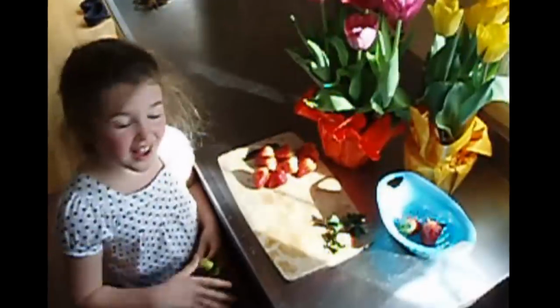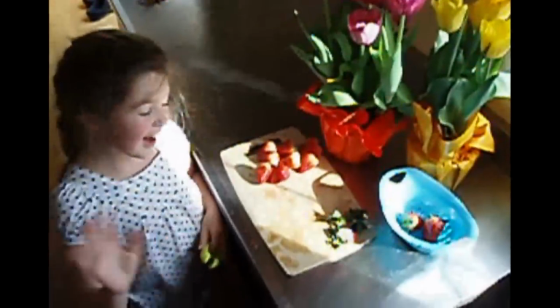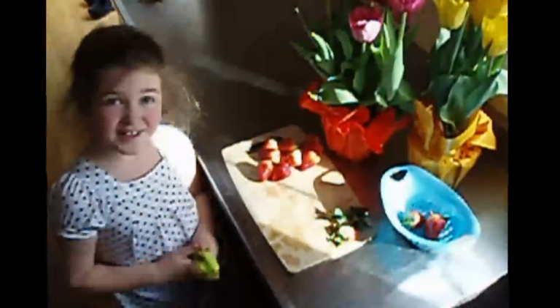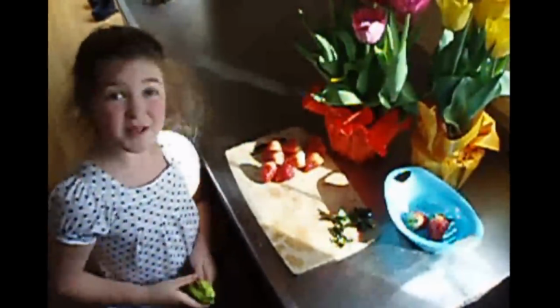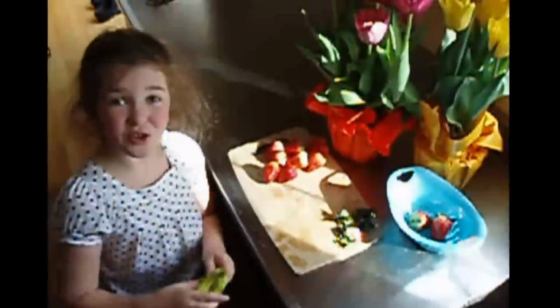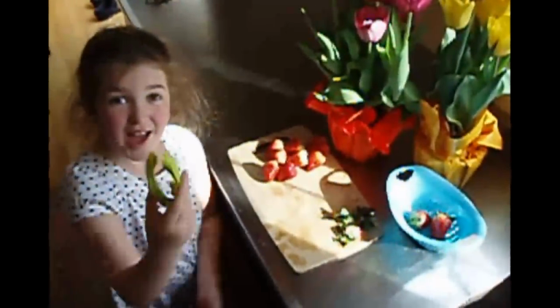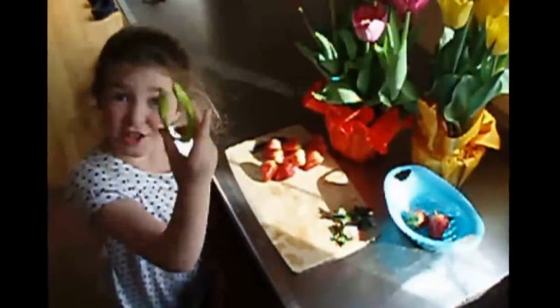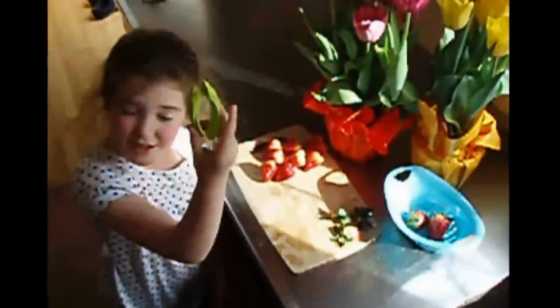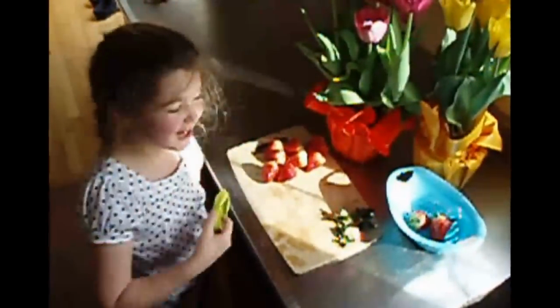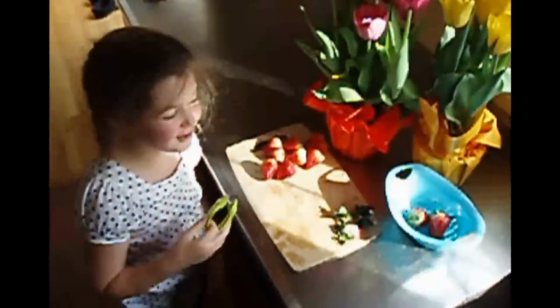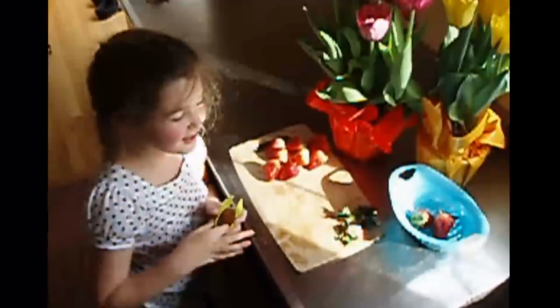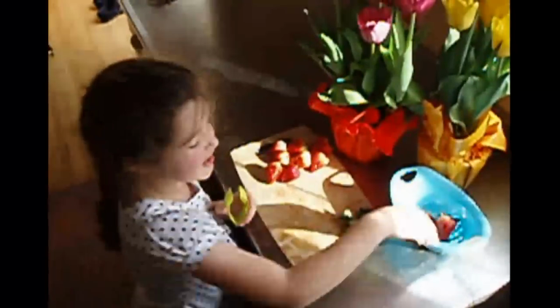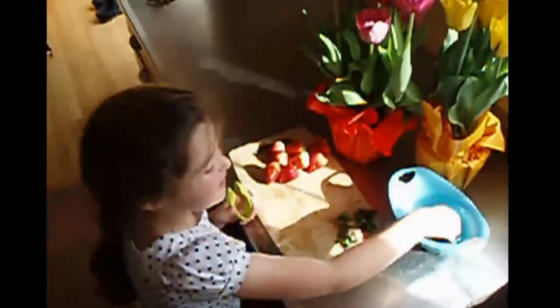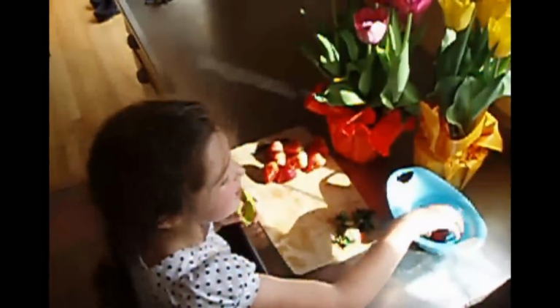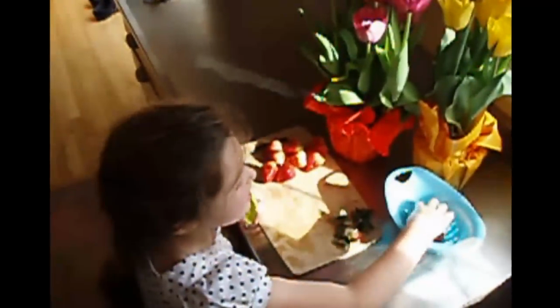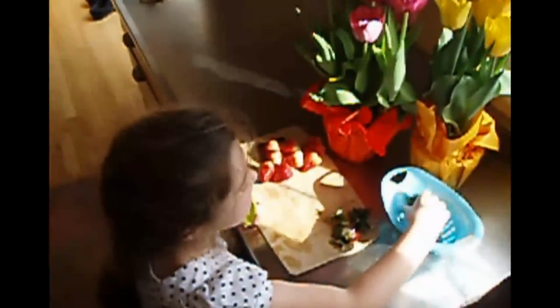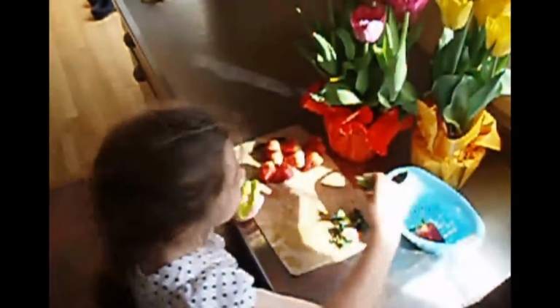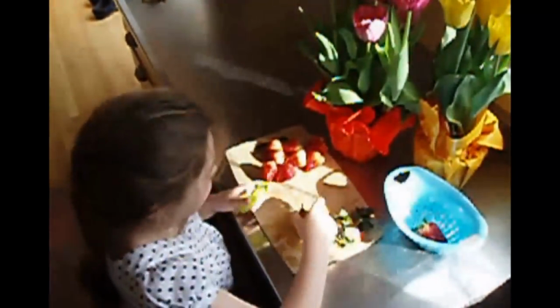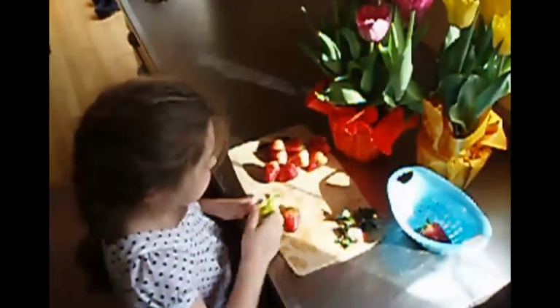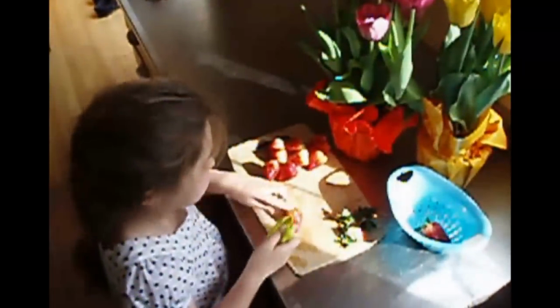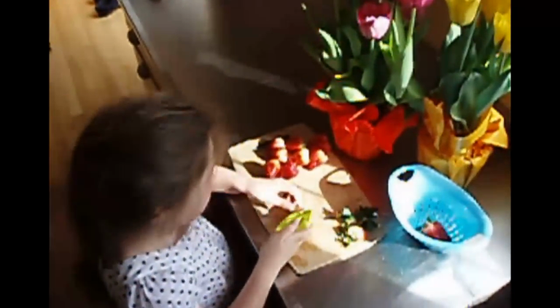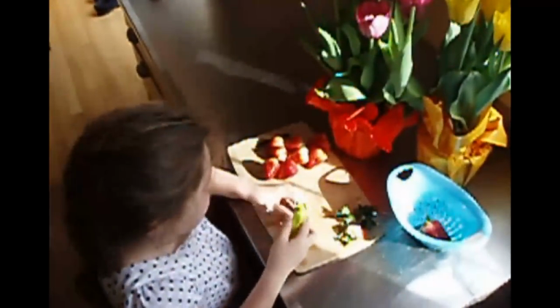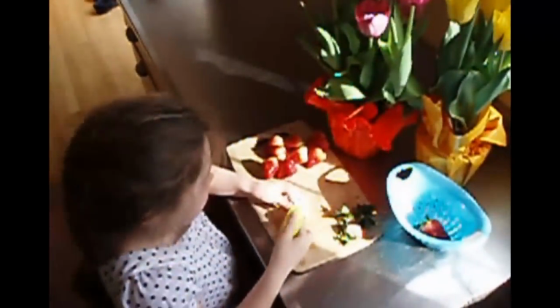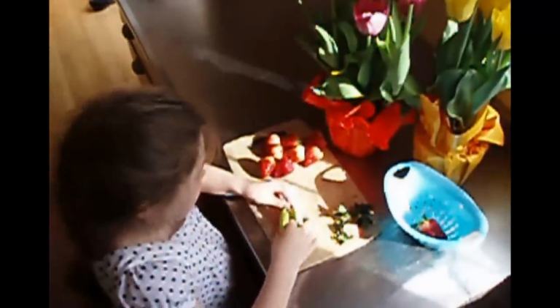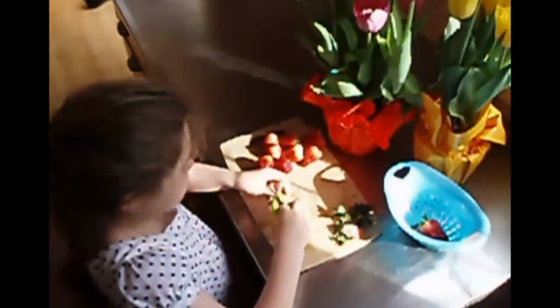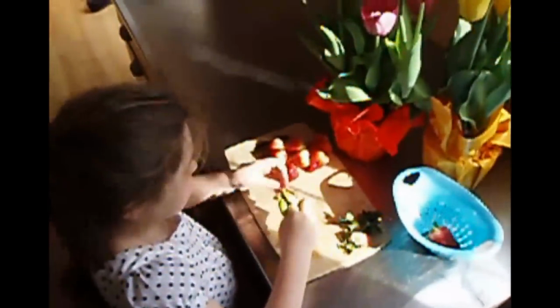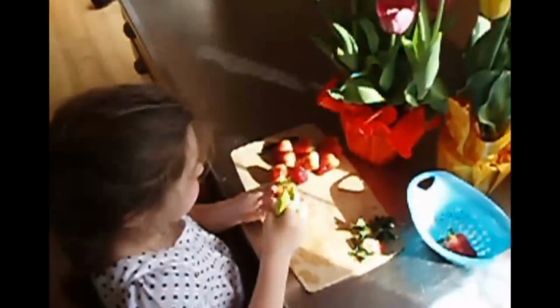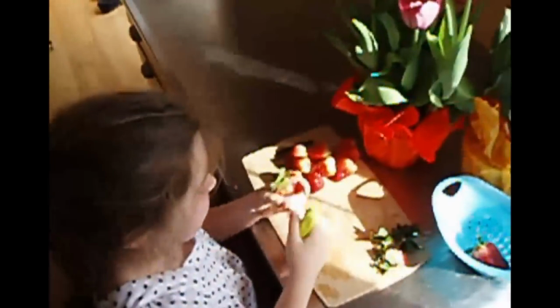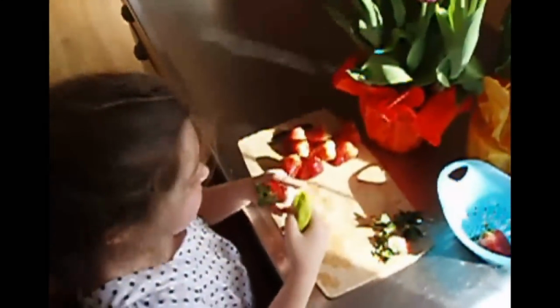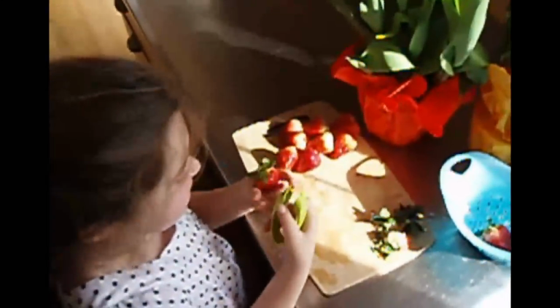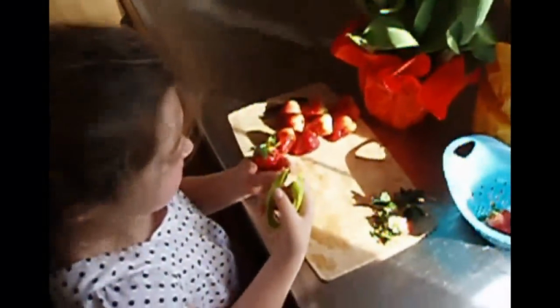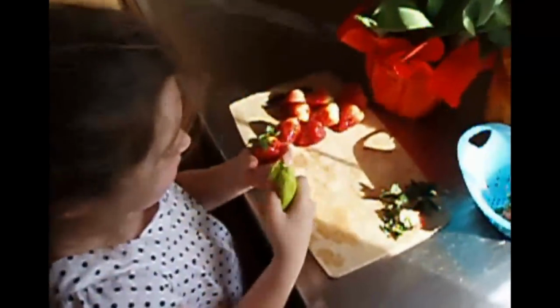Hi, today I'm going to show you how this strawberry huller works. It's very quite easy. I mean, it's so cool. It has a perfect point.